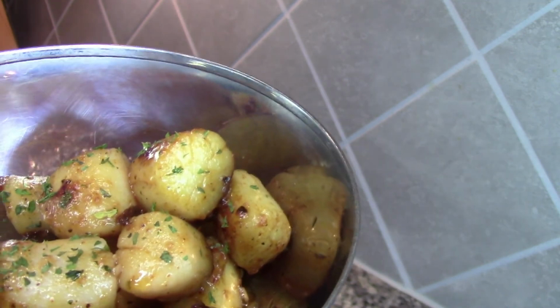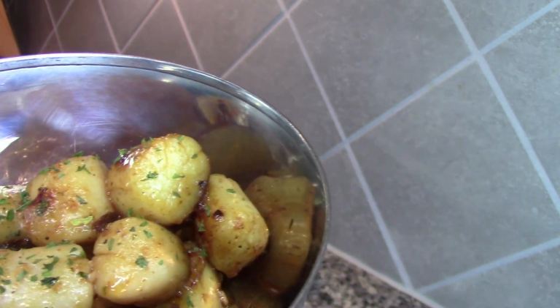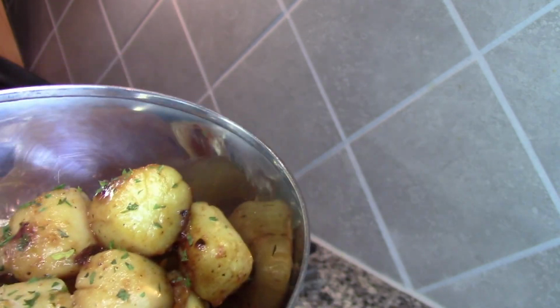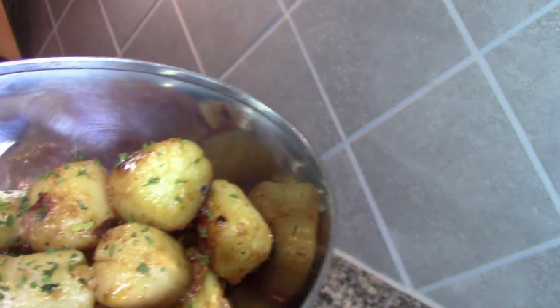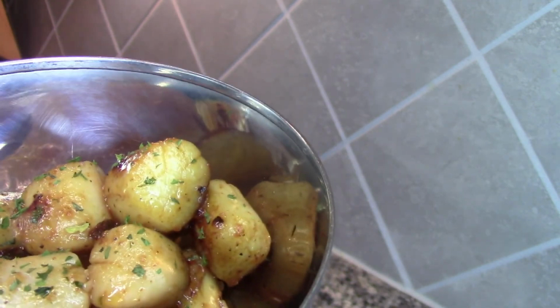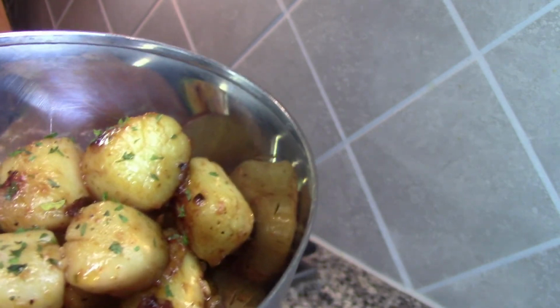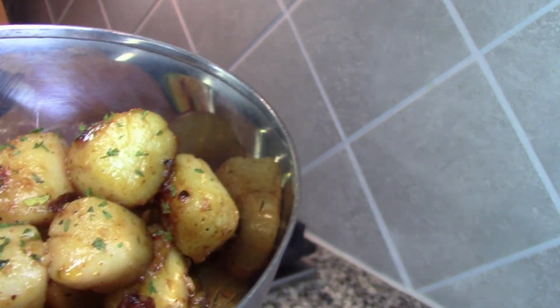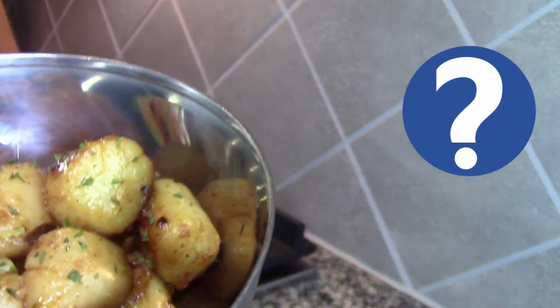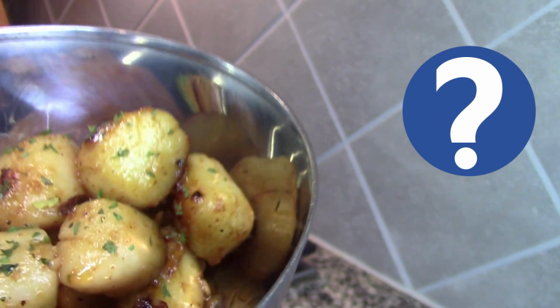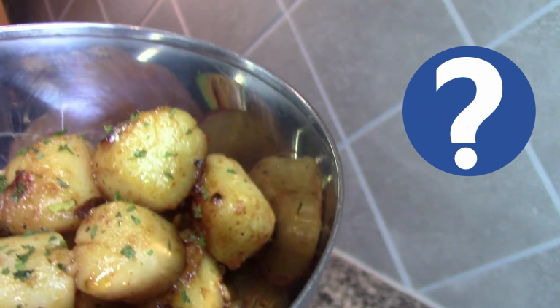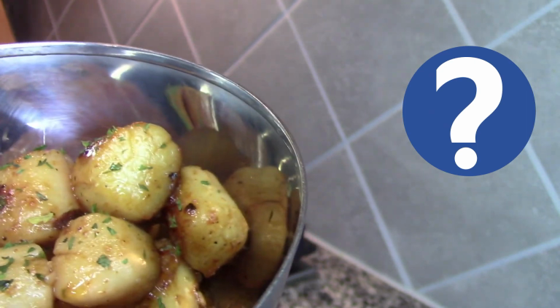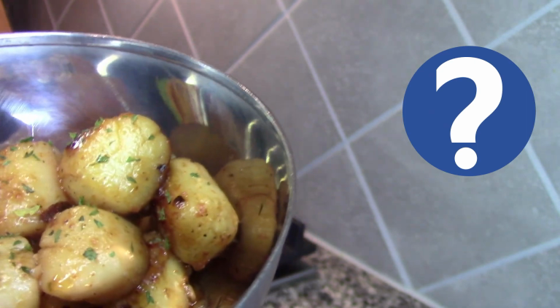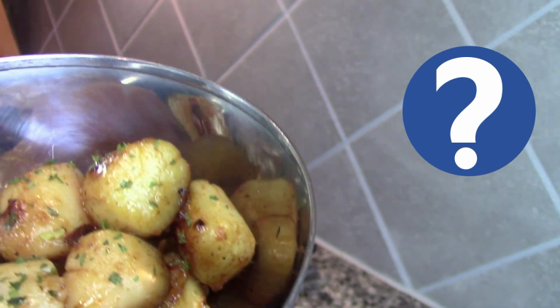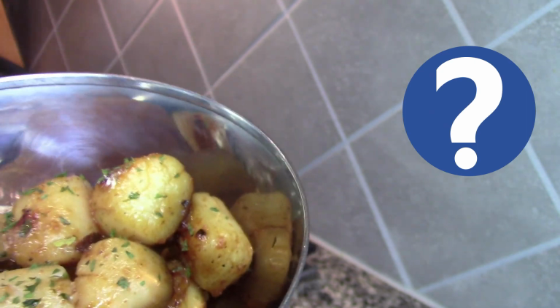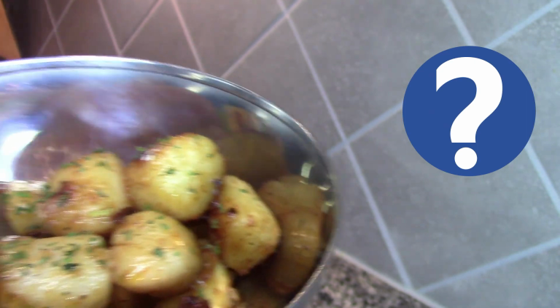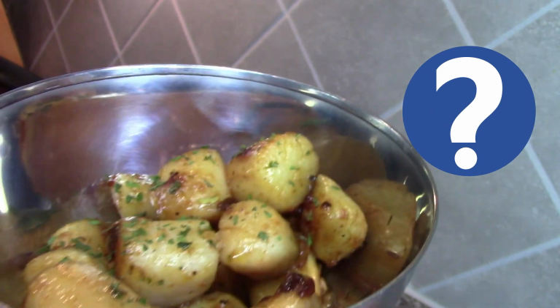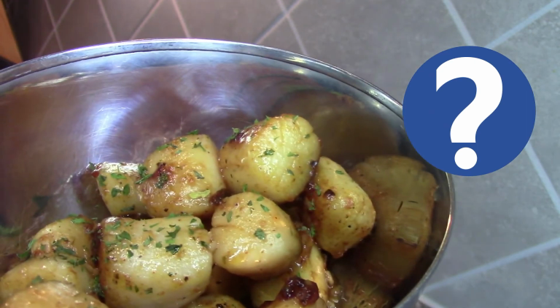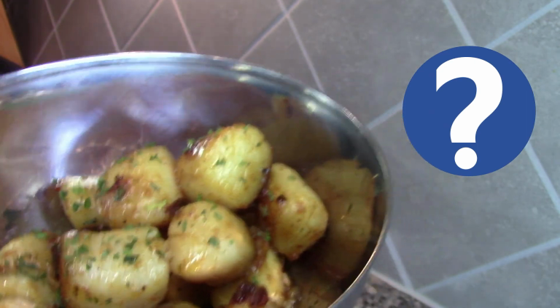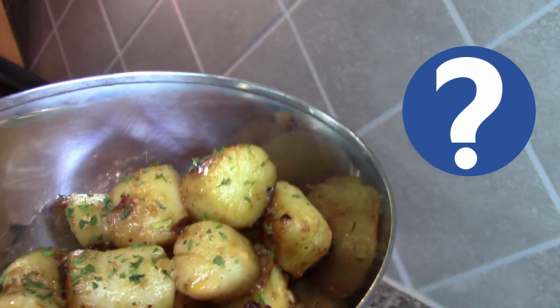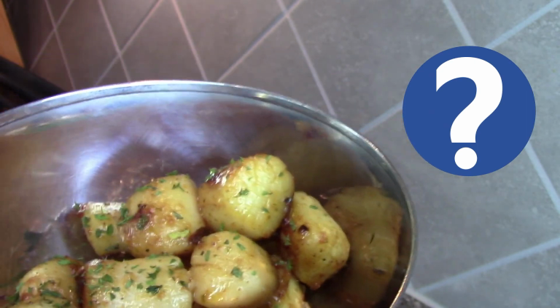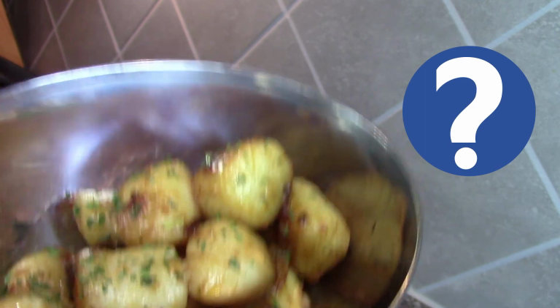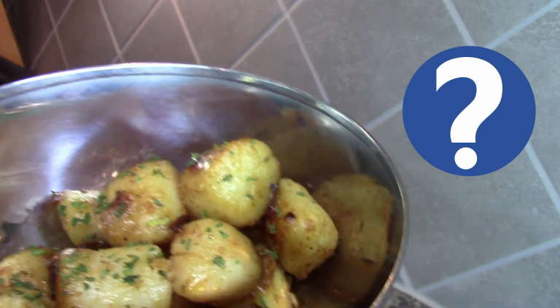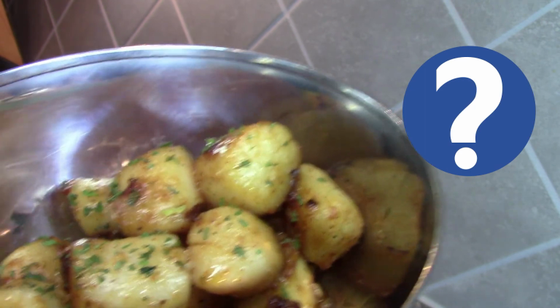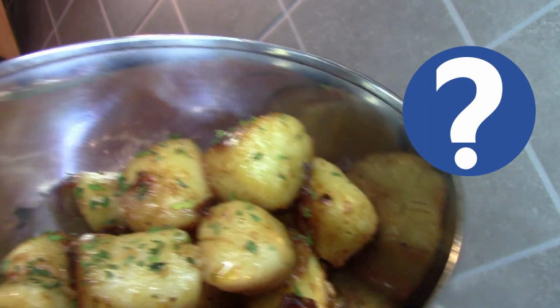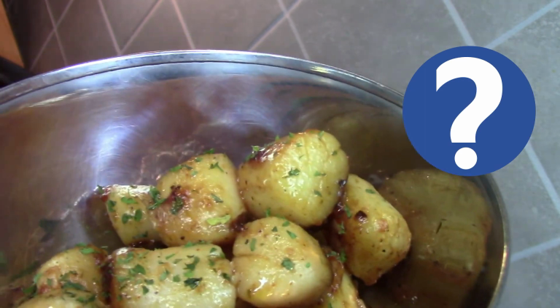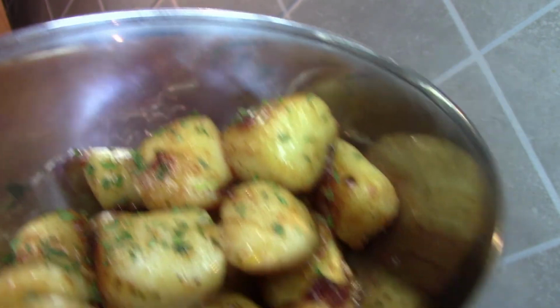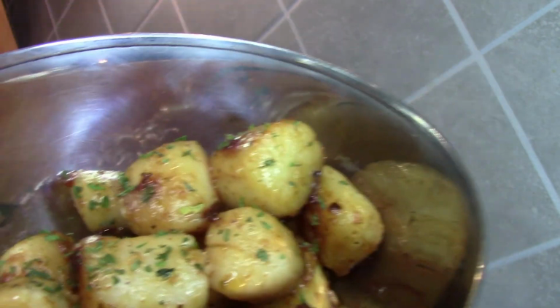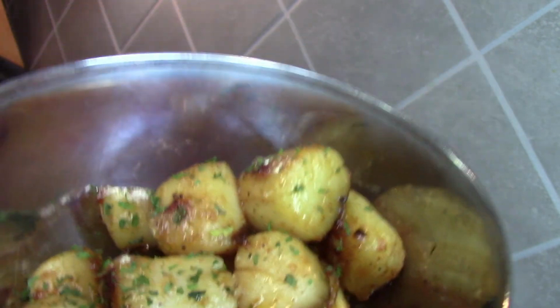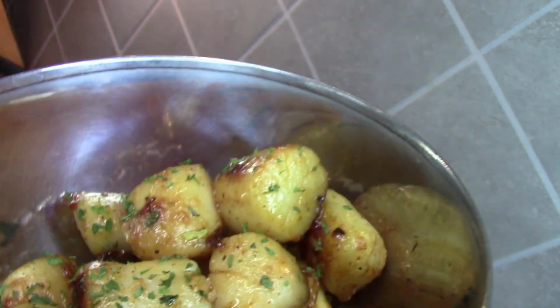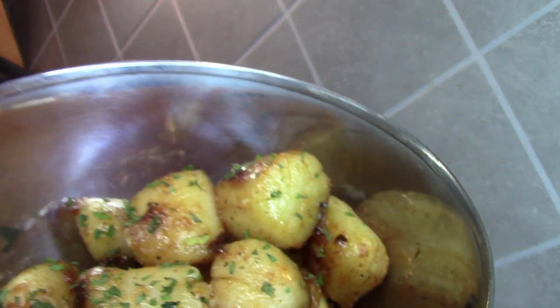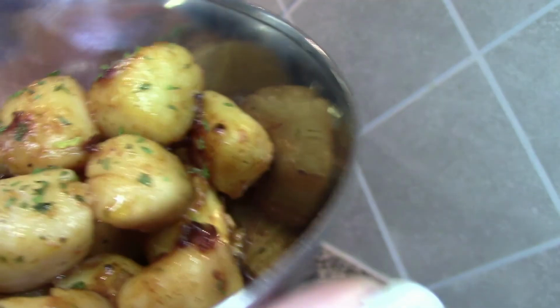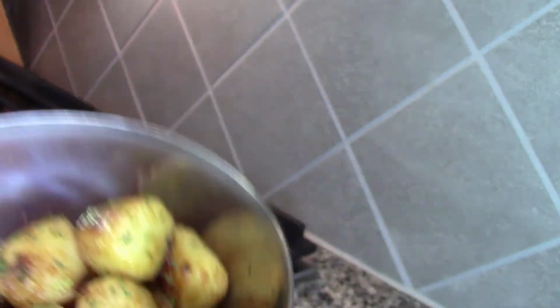Will I try it again? Yeah. Will I make it again? Not really sure. It does taste much better and I guess I have to admit — scallops is not that bad!